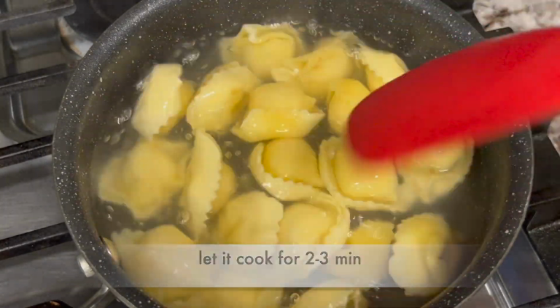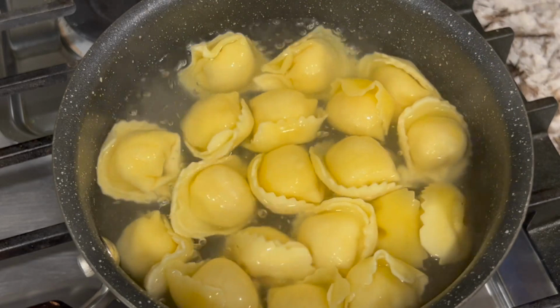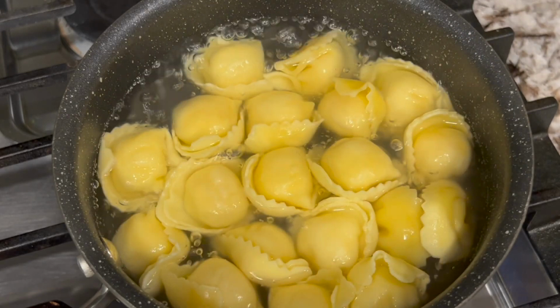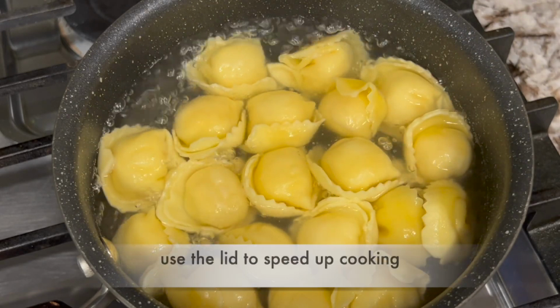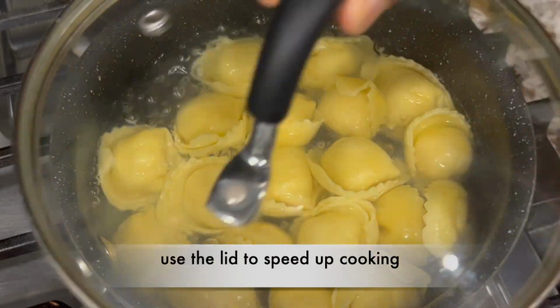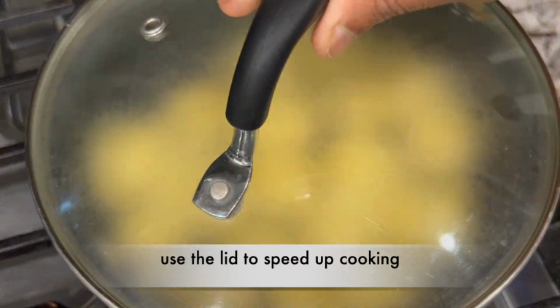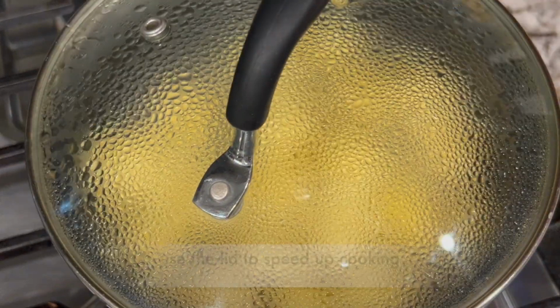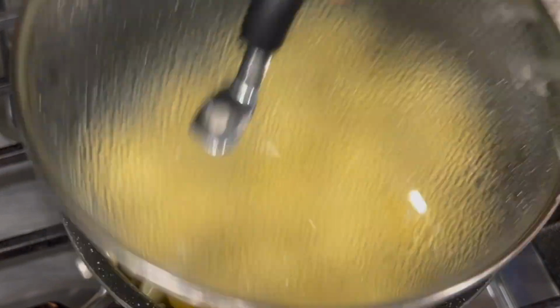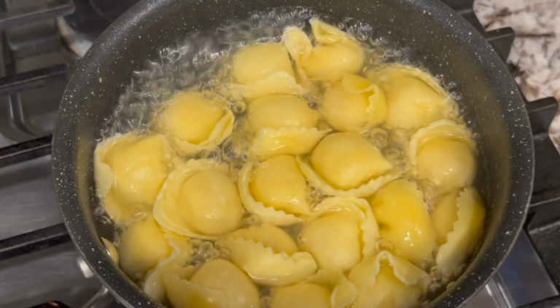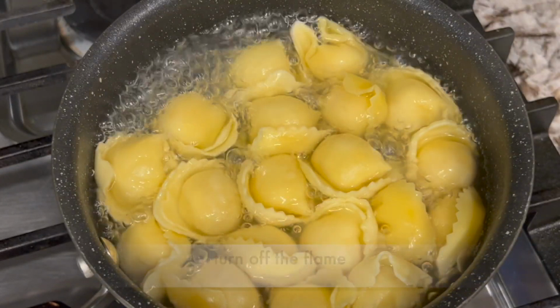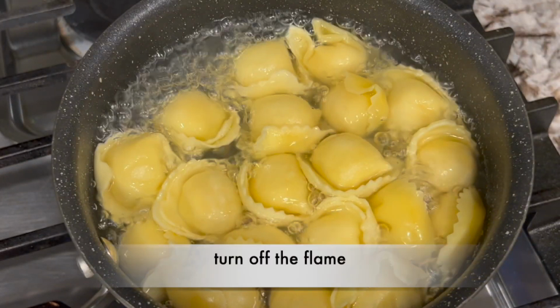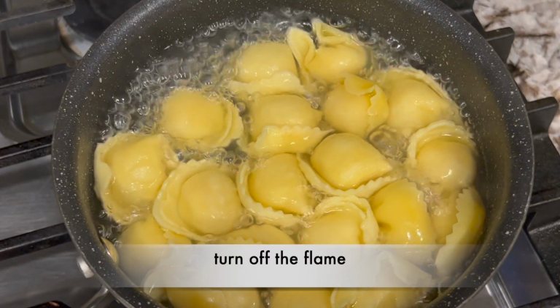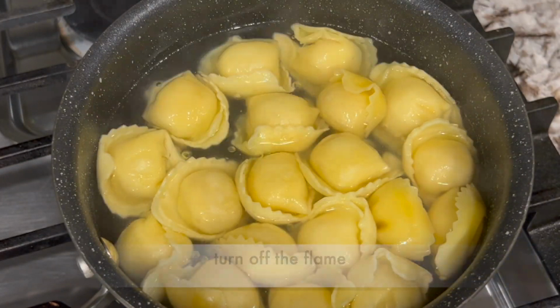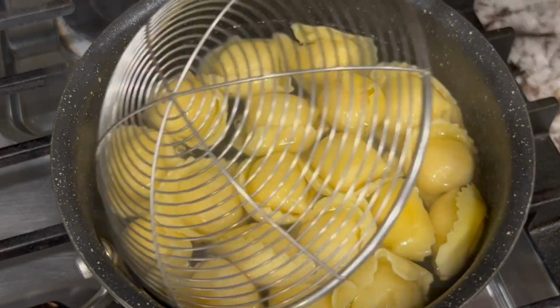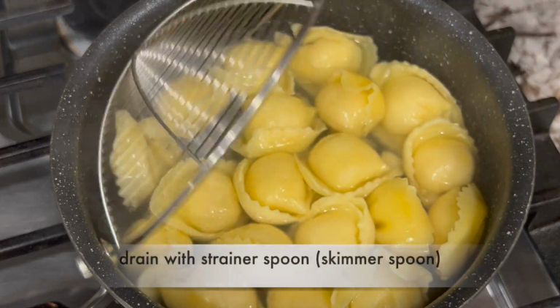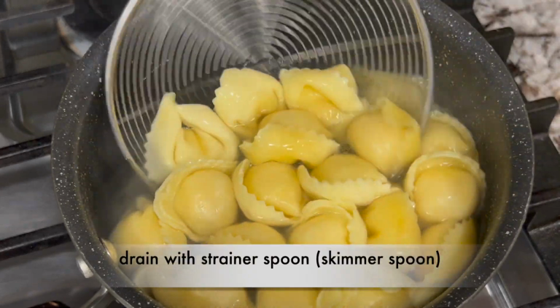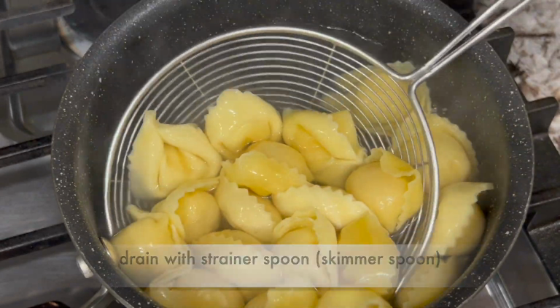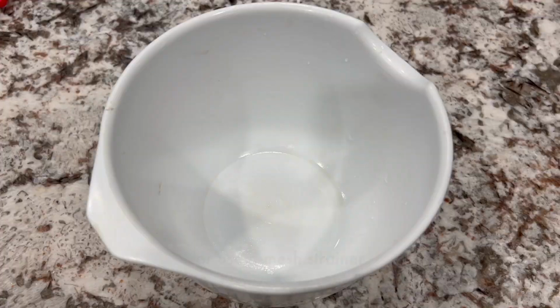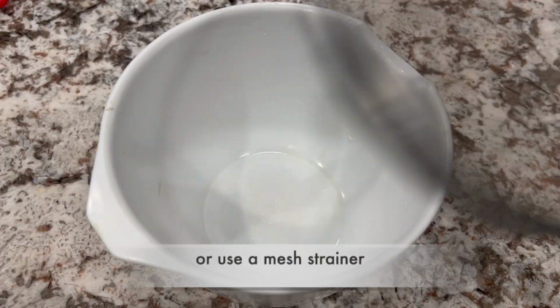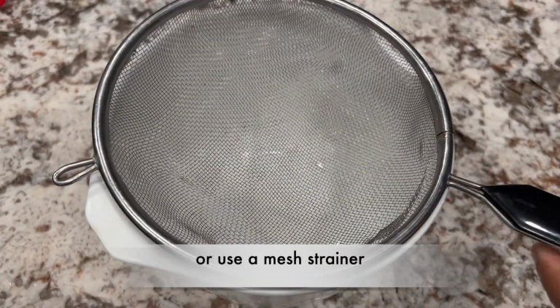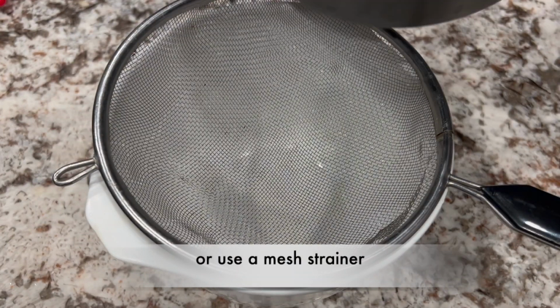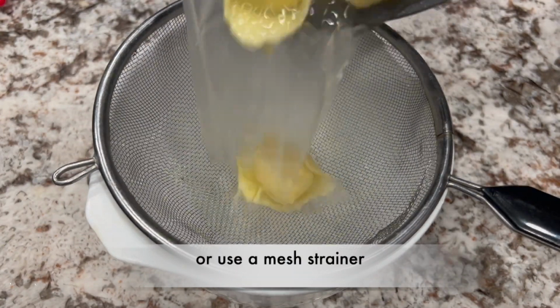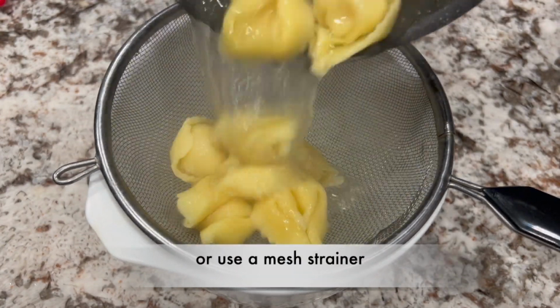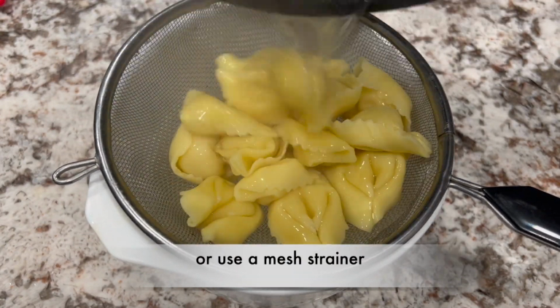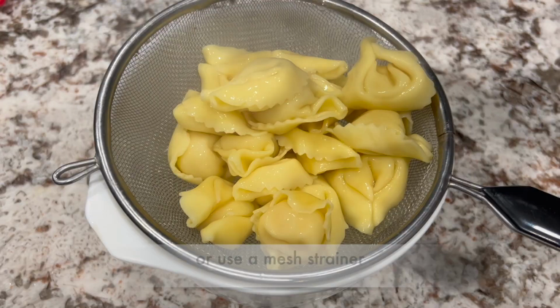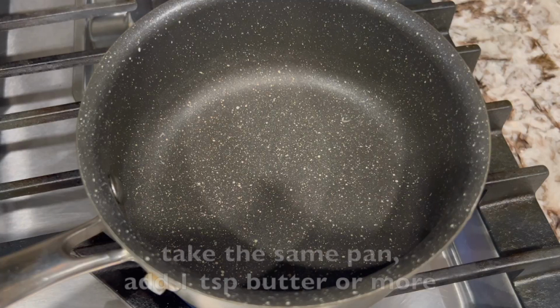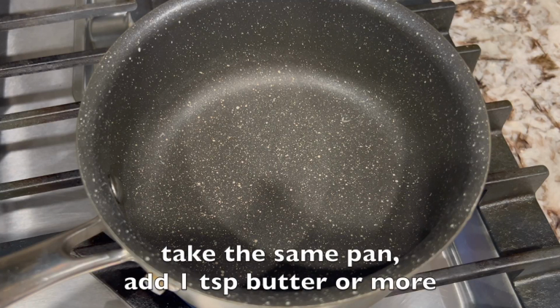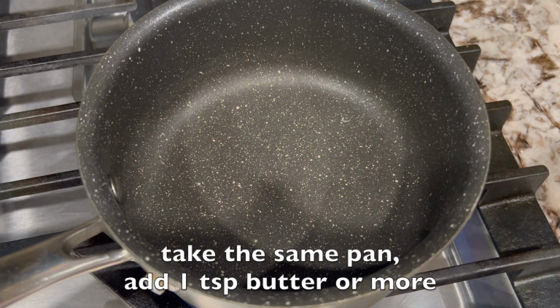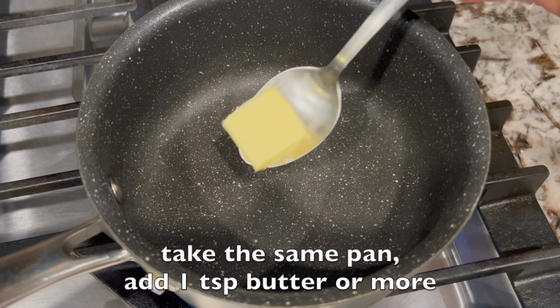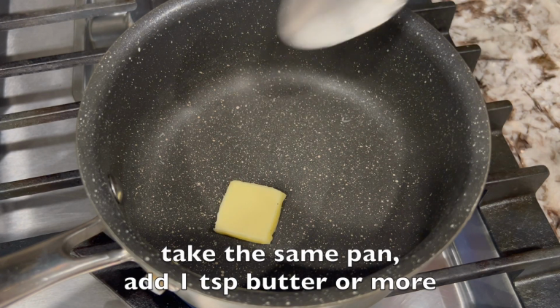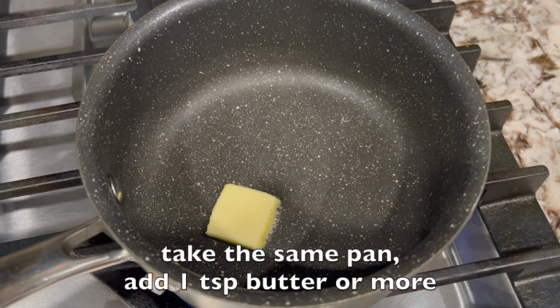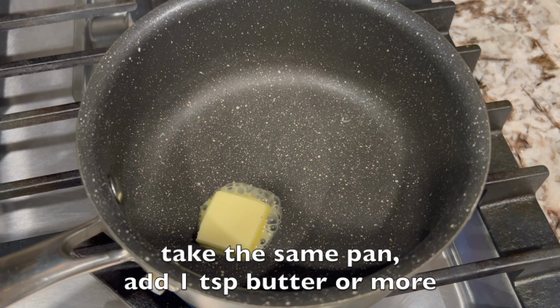You can use the lid to speed up cooking. Turn off the flame and drain with a strainer spoon, or you can use a mesh strainer. Take the same pan and add 1 teaspoon butter, or more.